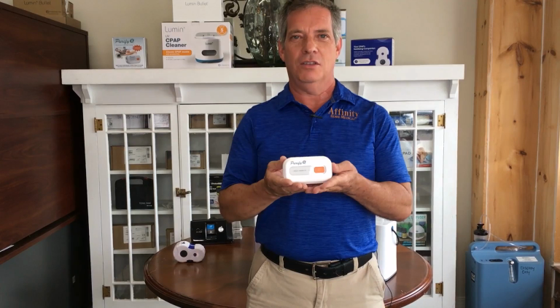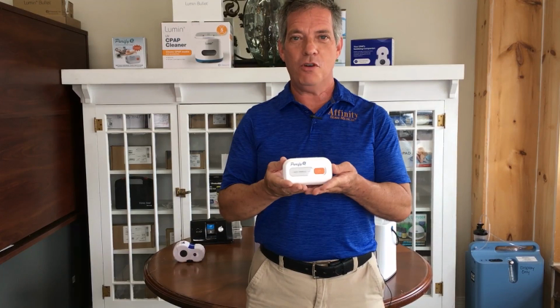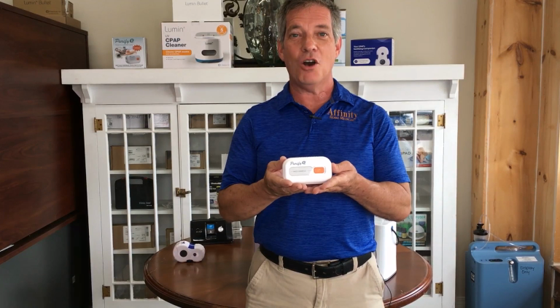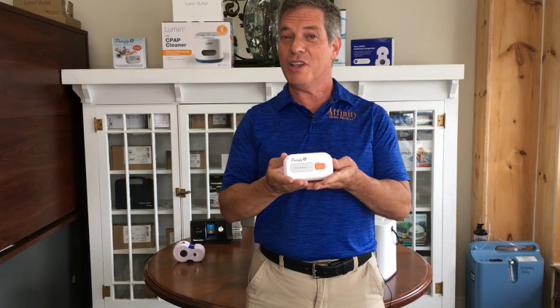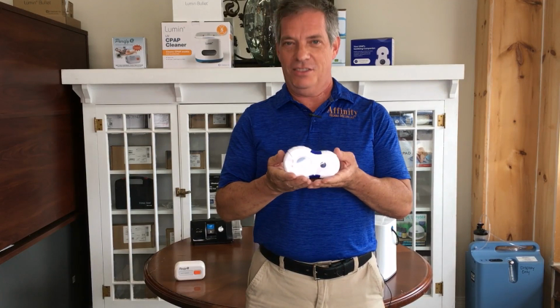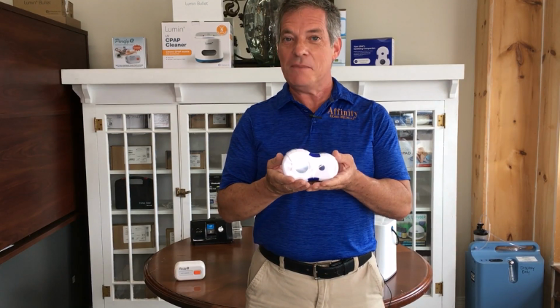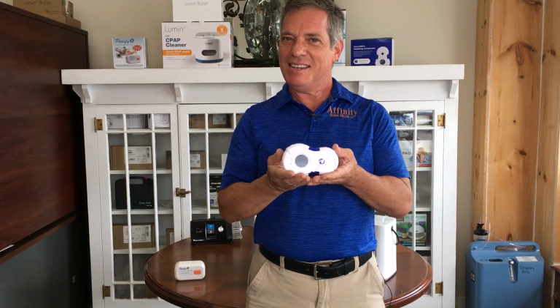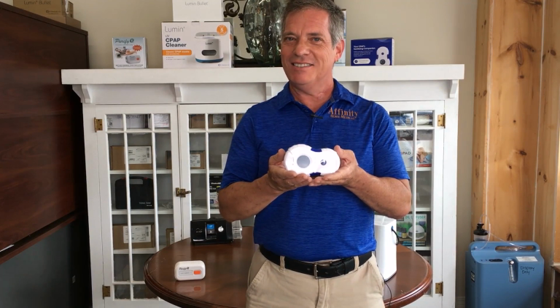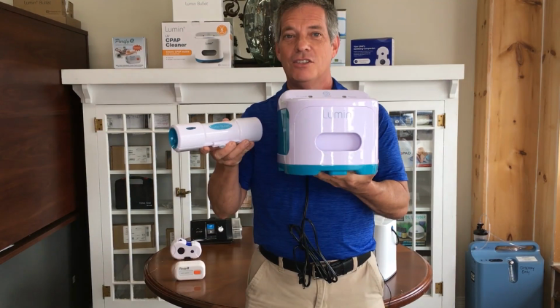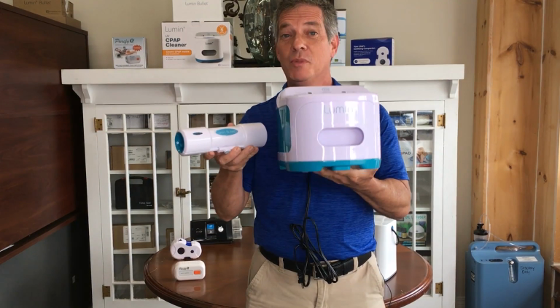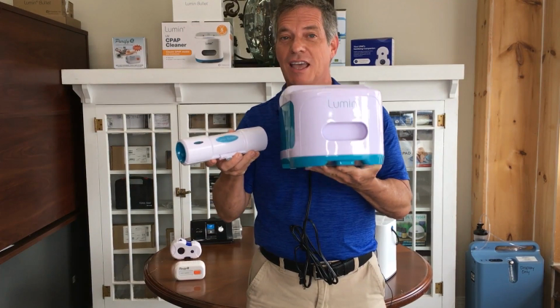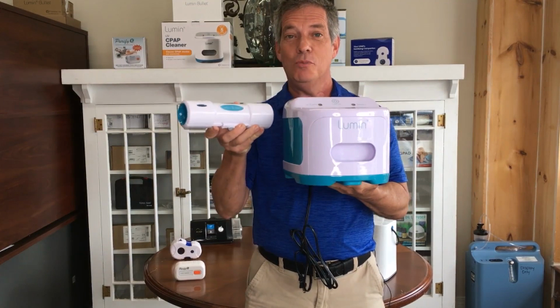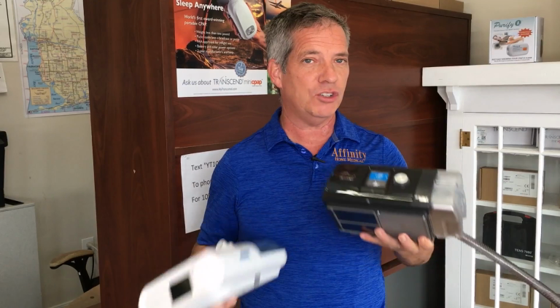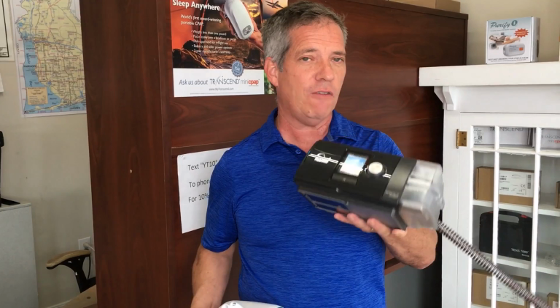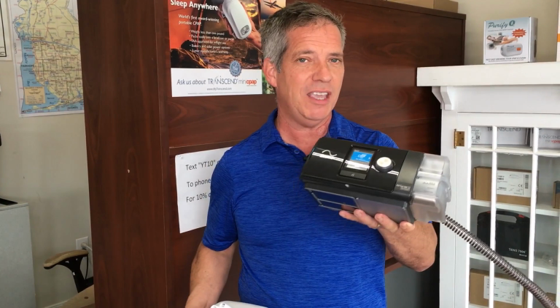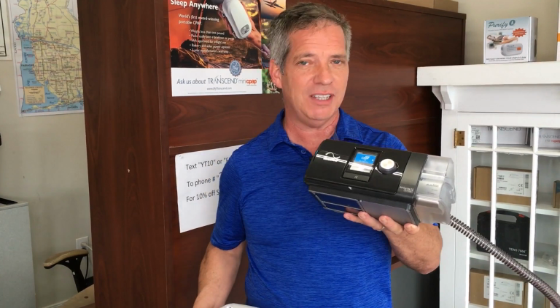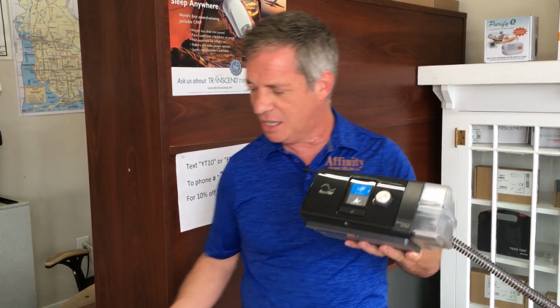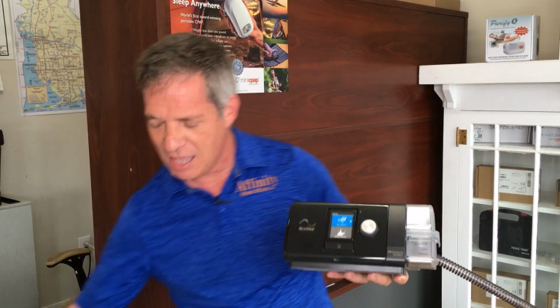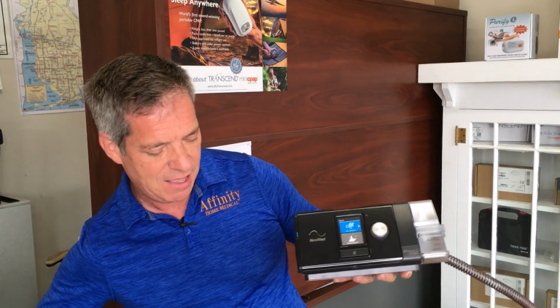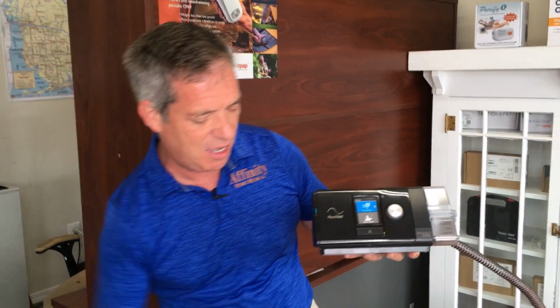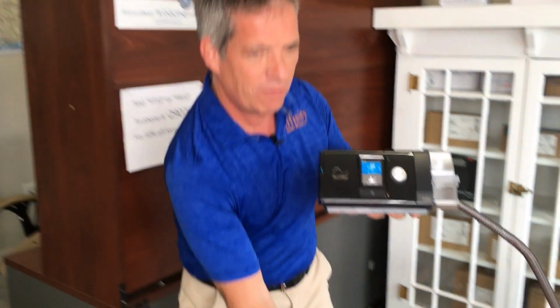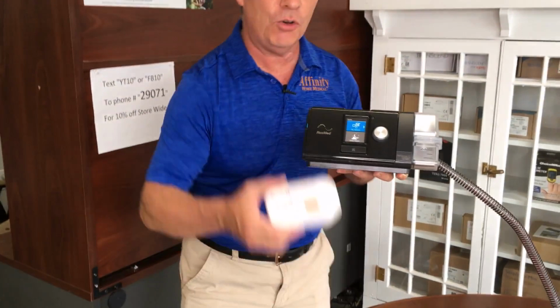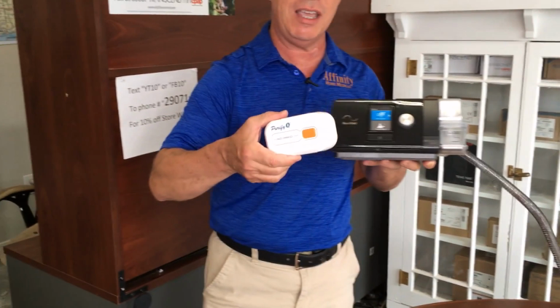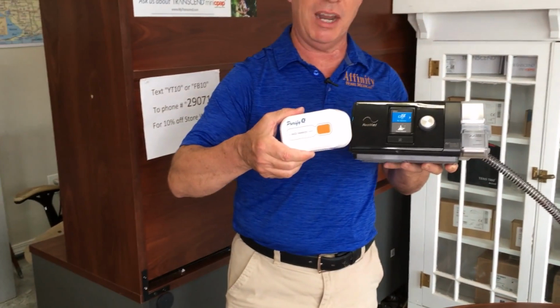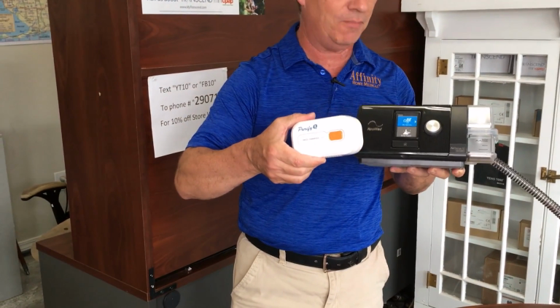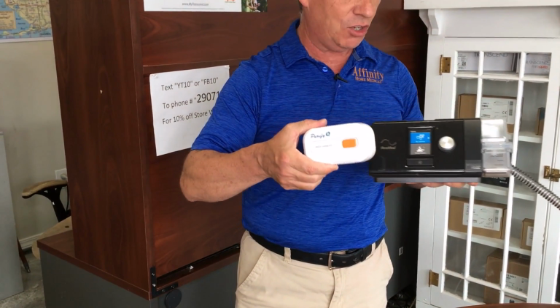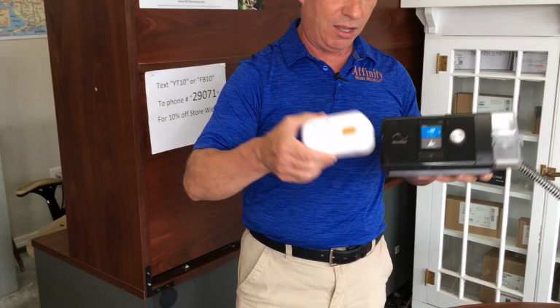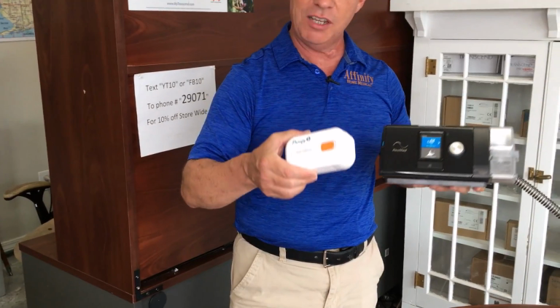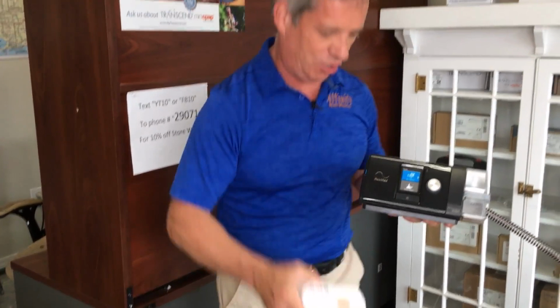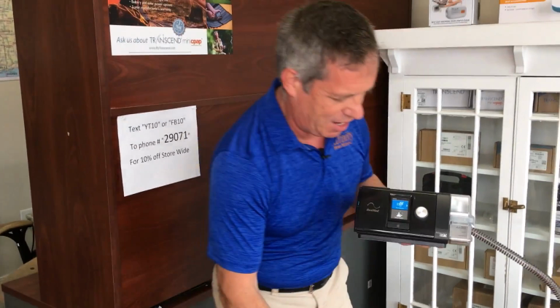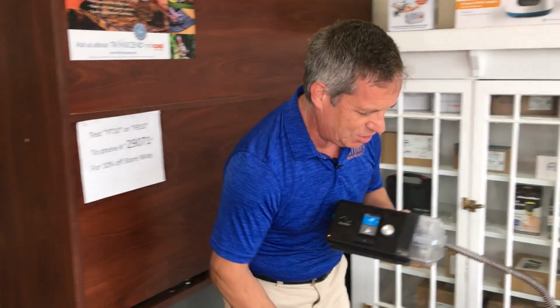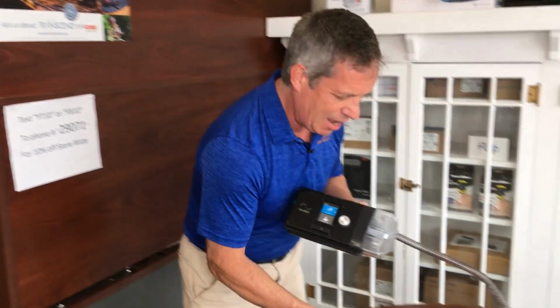The Purify O3, the Sleep 8, the Lumen, and the Lumen Bullet. We're going to start off with the AirSense 10 and the Purify O3 combination. So let's just go ahead and check it out.